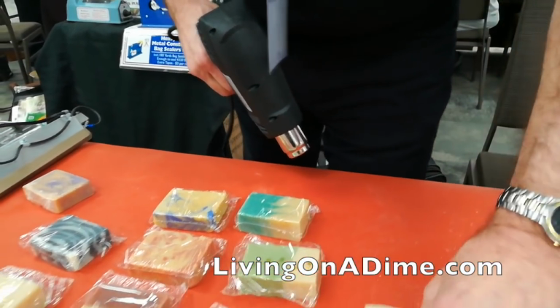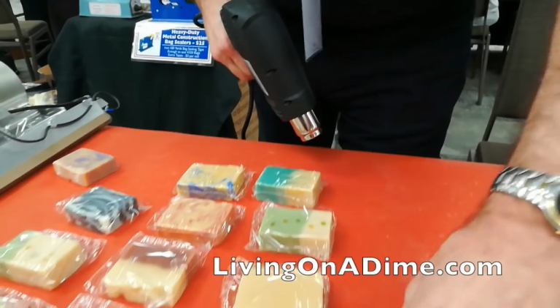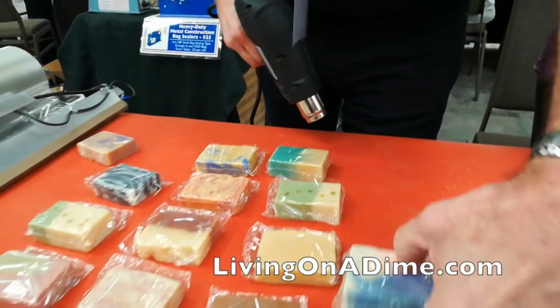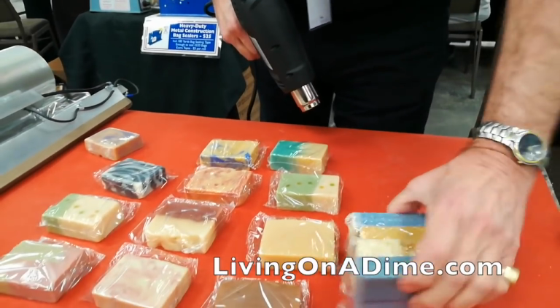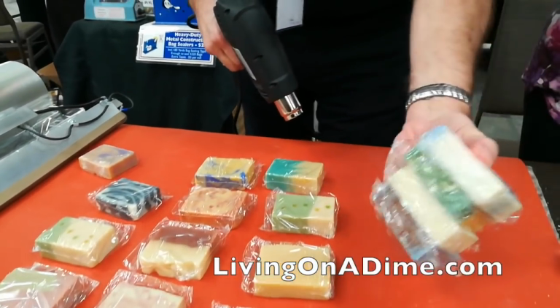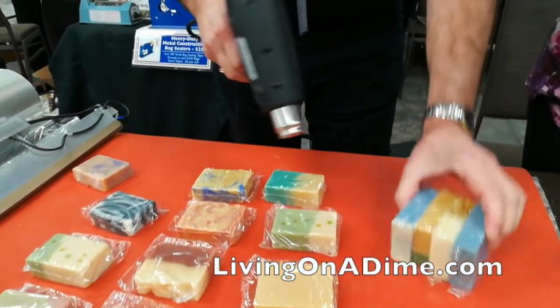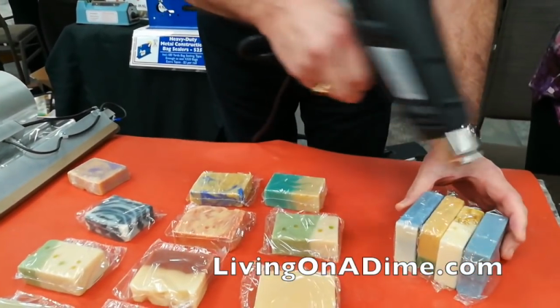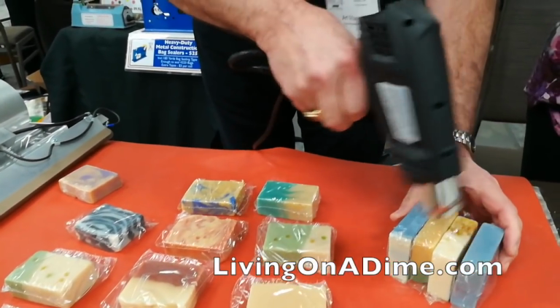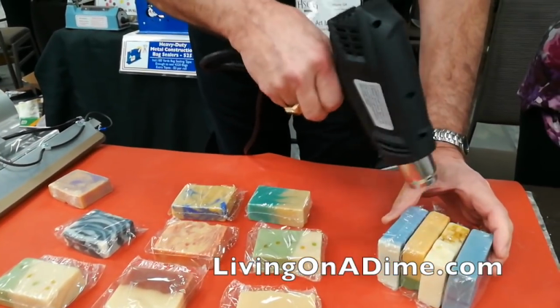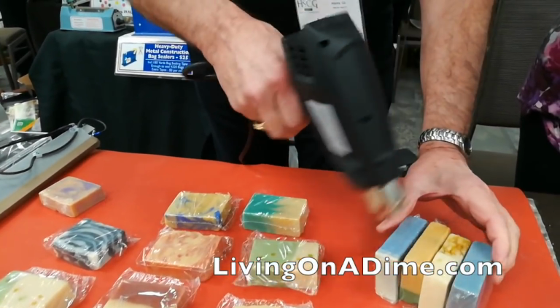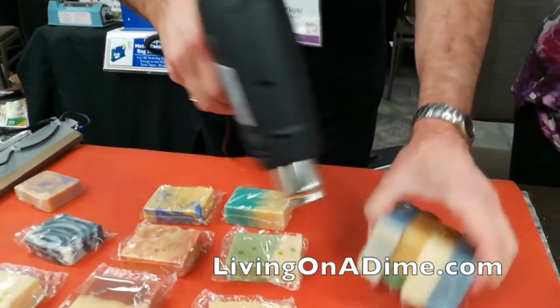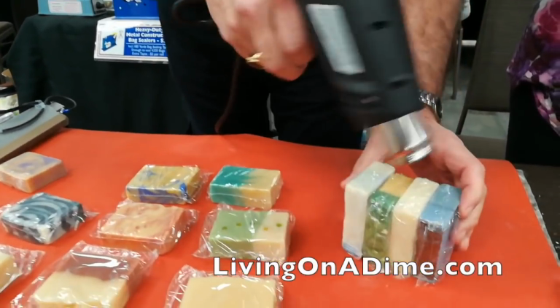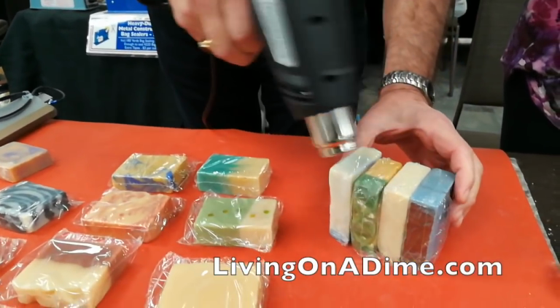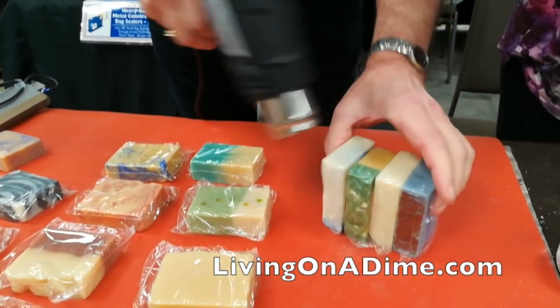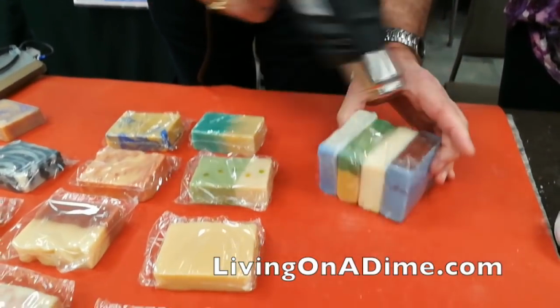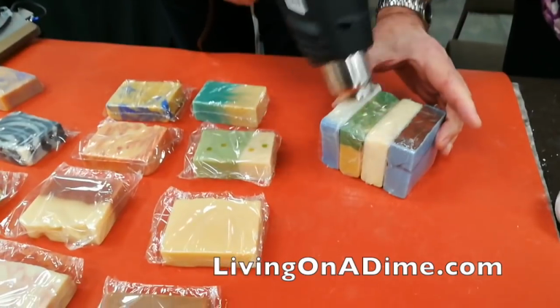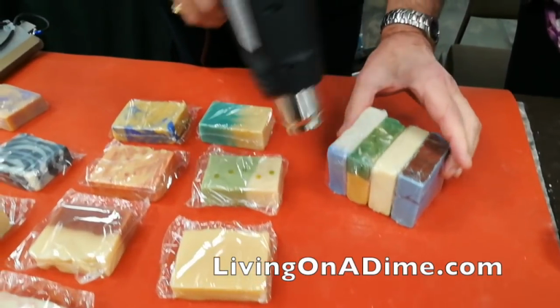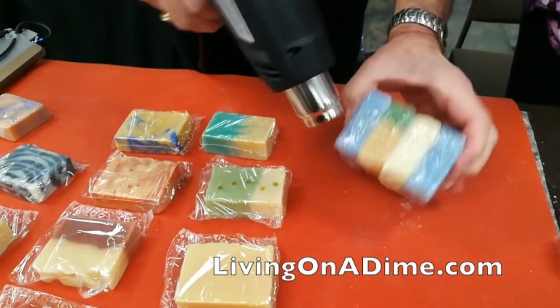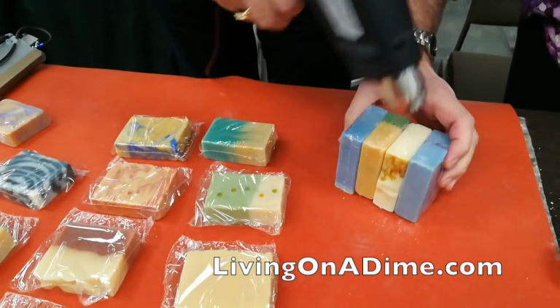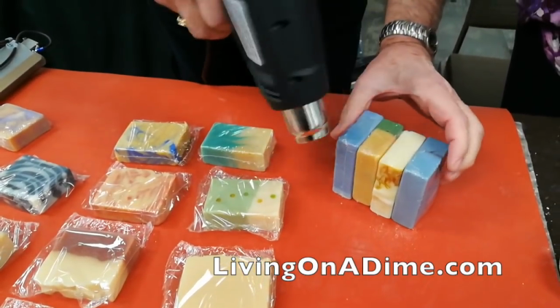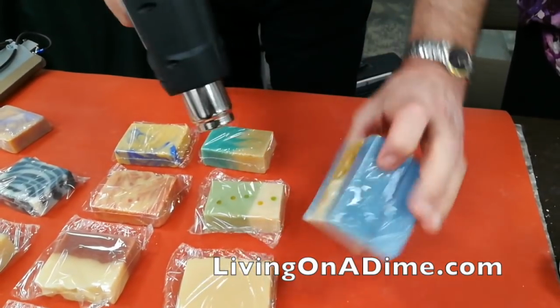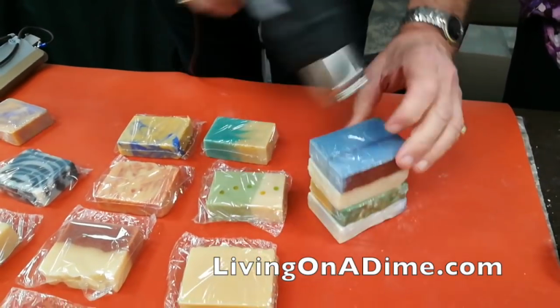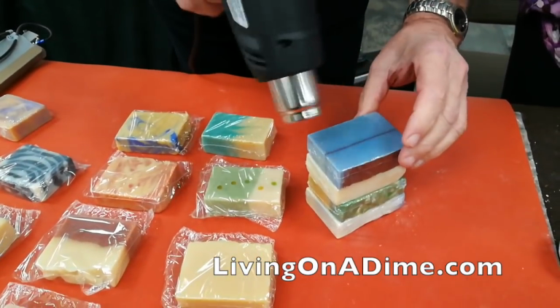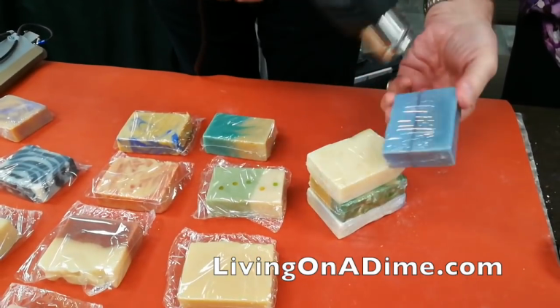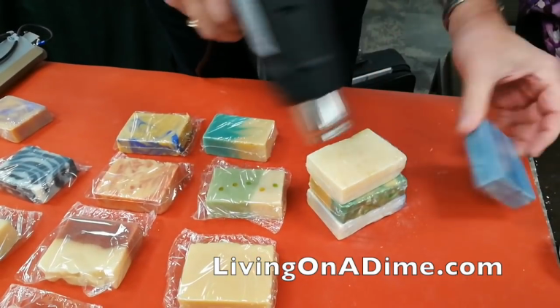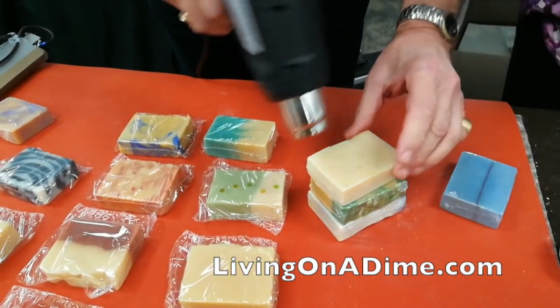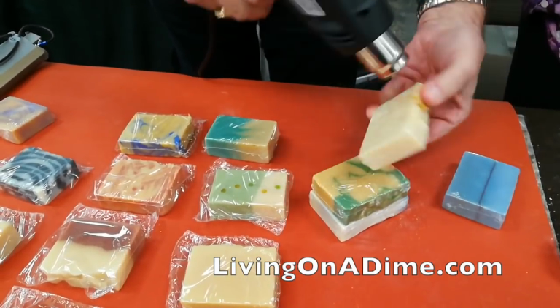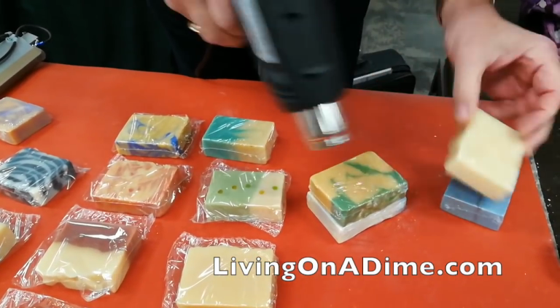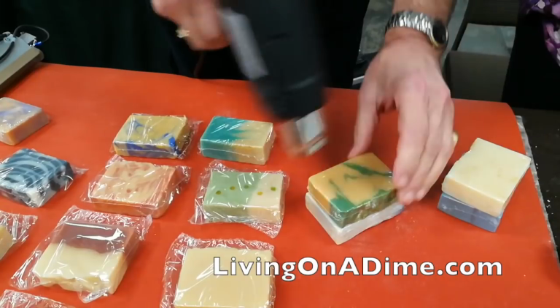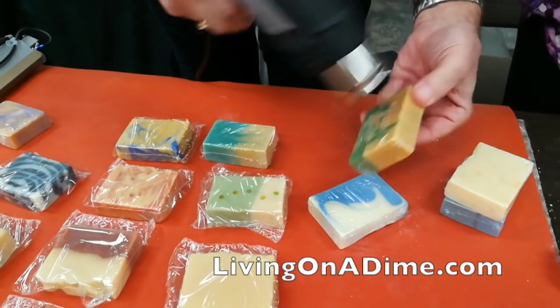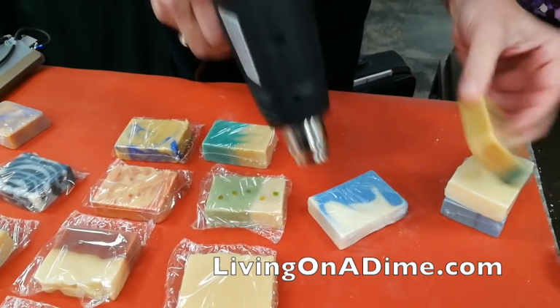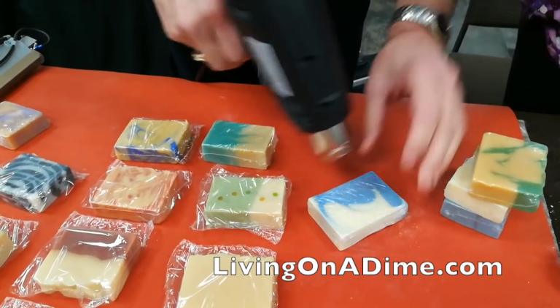It's much easier to grab a handful and do a number of the sides at once, and then just quickly touch up the front and the back of each bar.